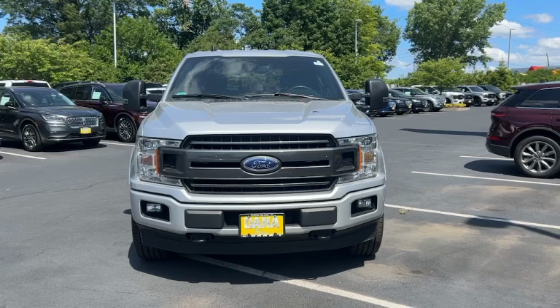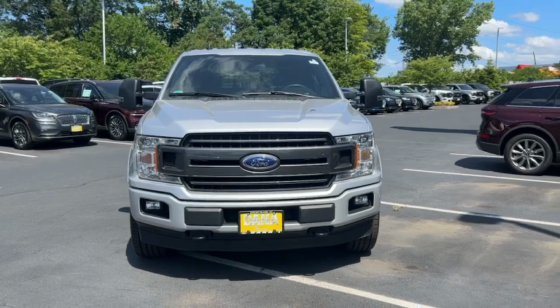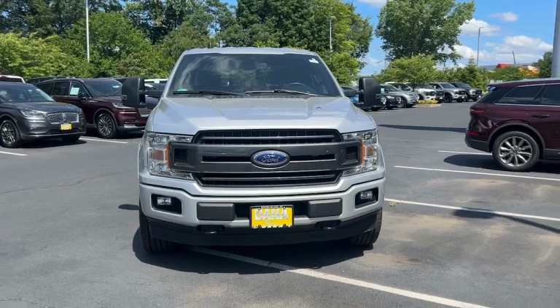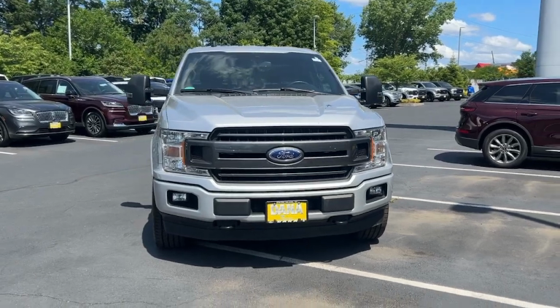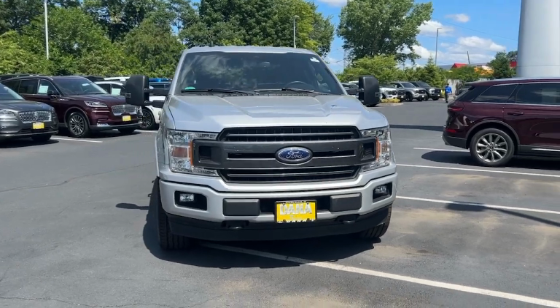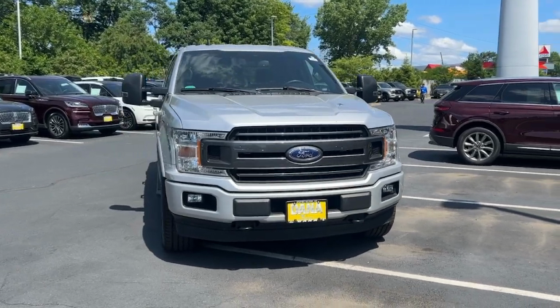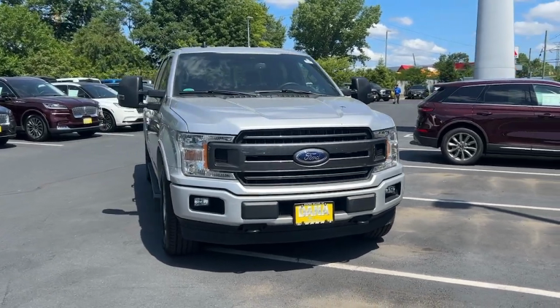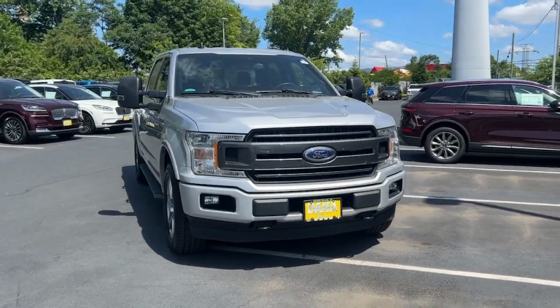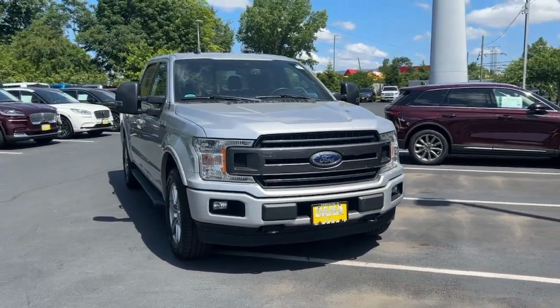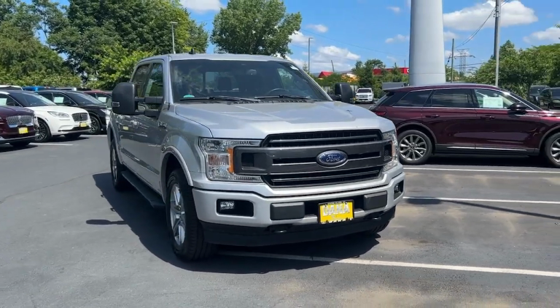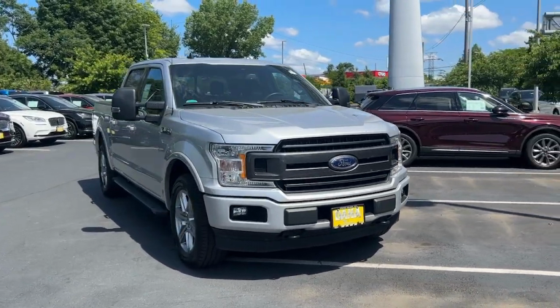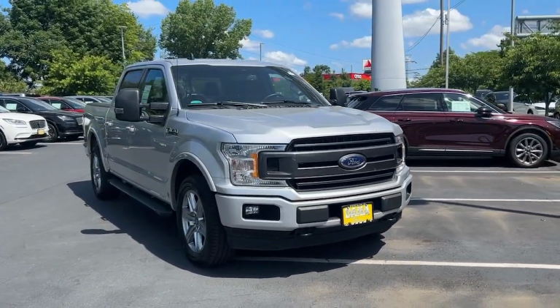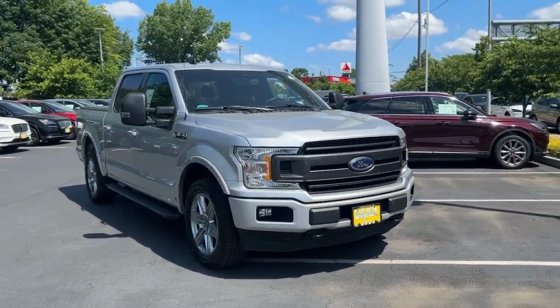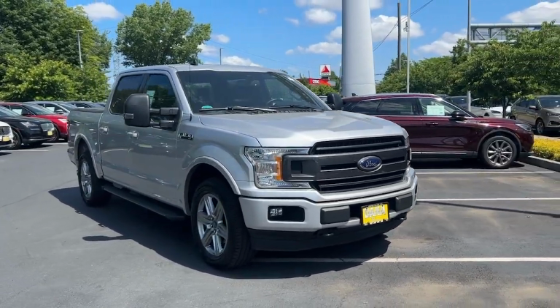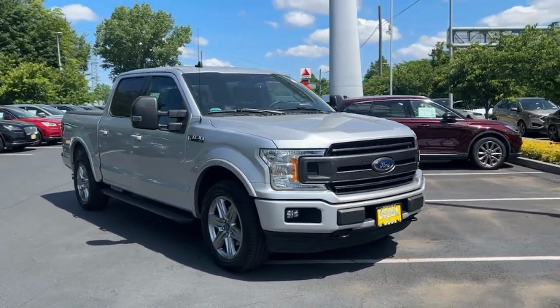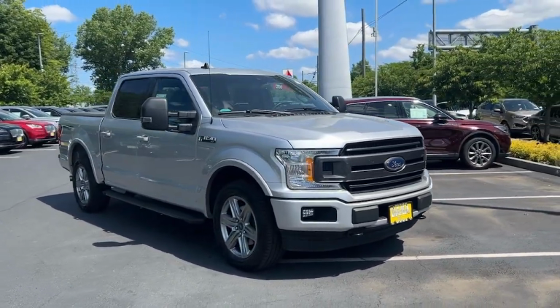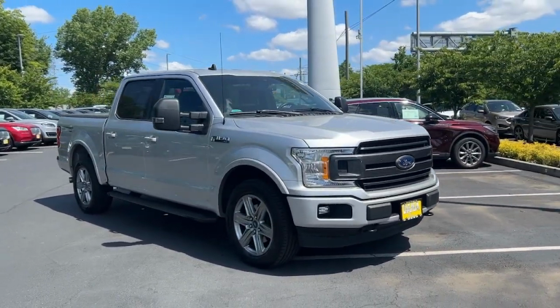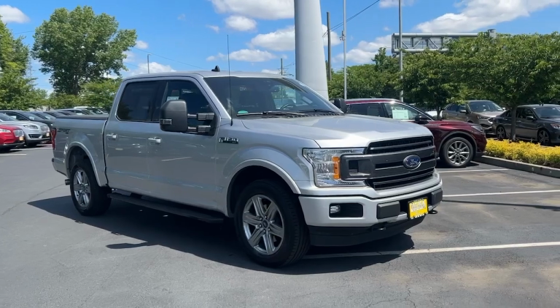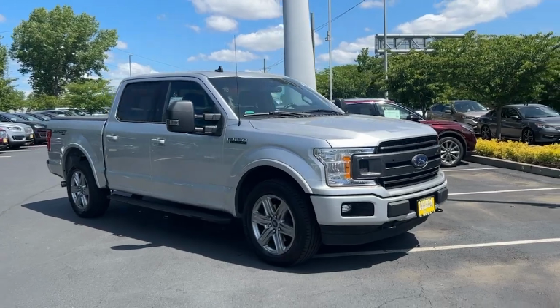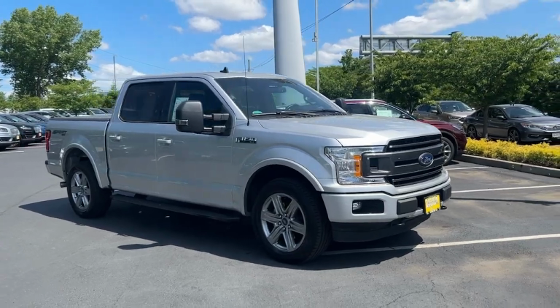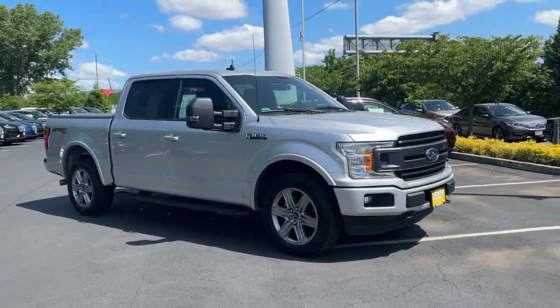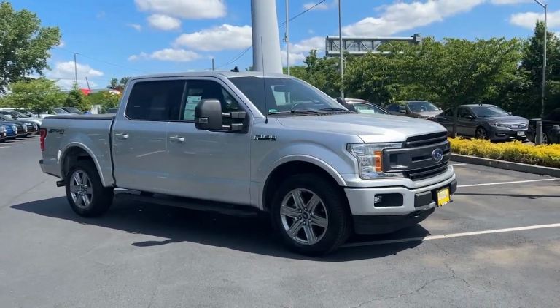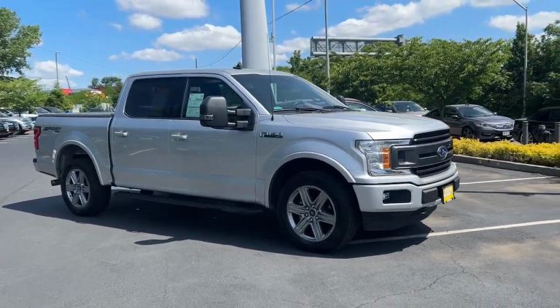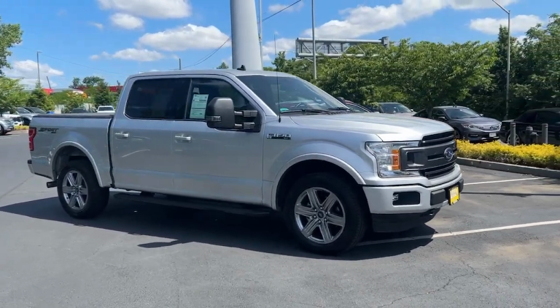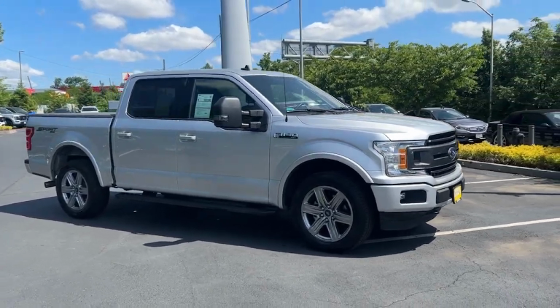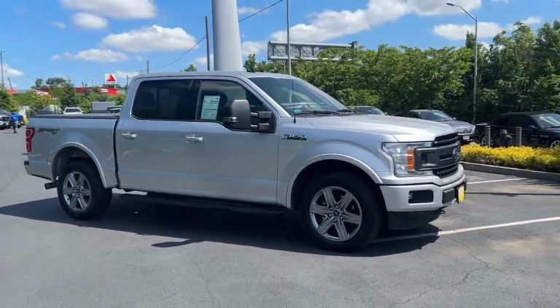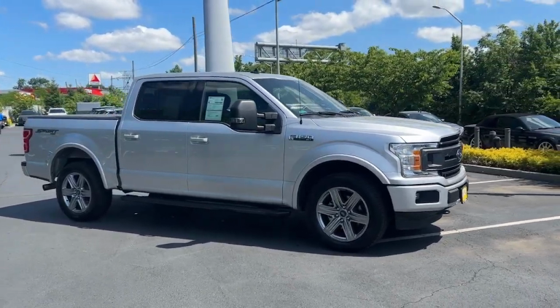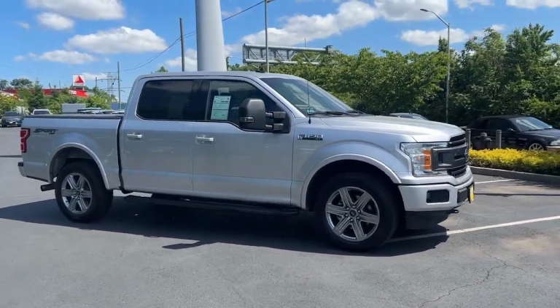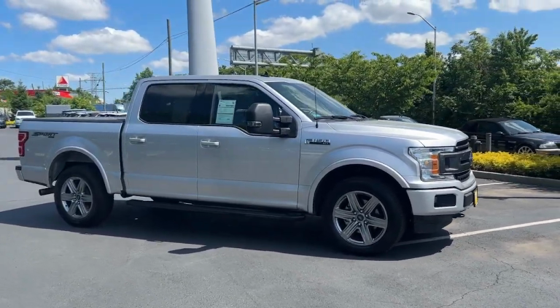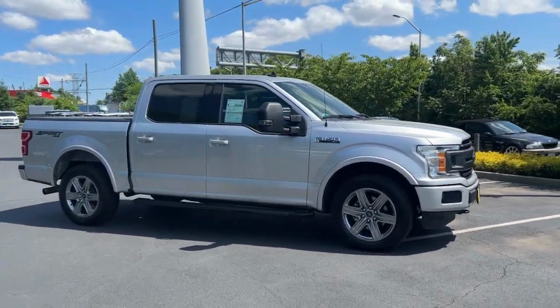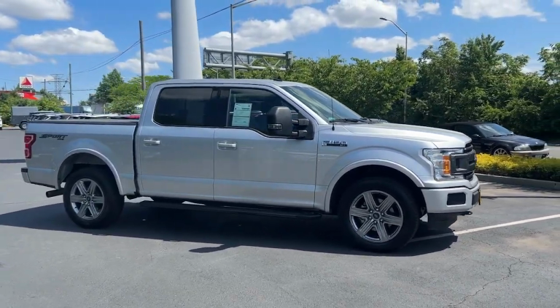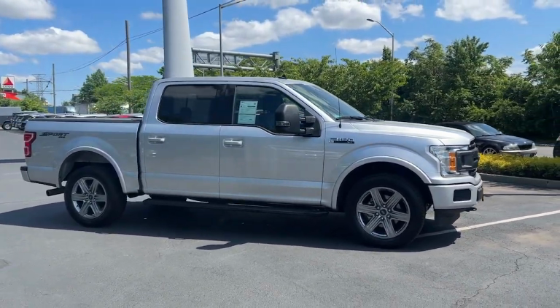Can you see yourself in the 2019 Ford F-150? This vehicle is an outstanding buy with fewer than 25,000 miles on the odometer.